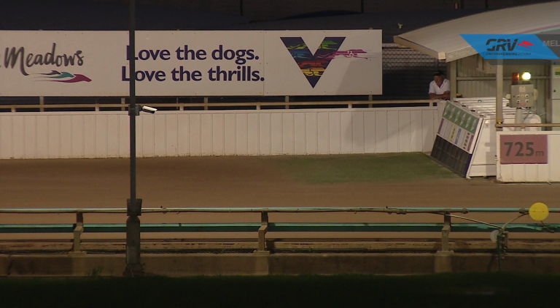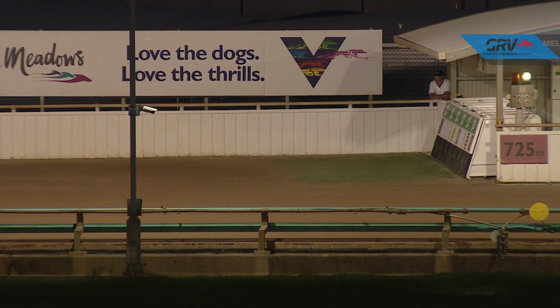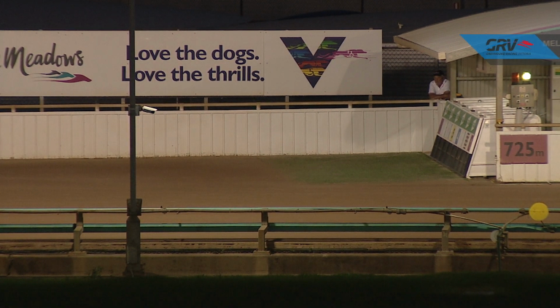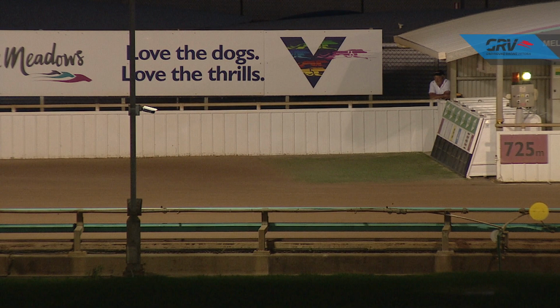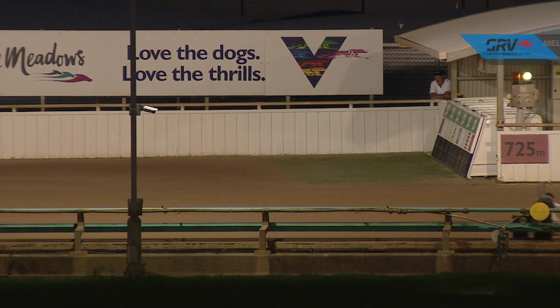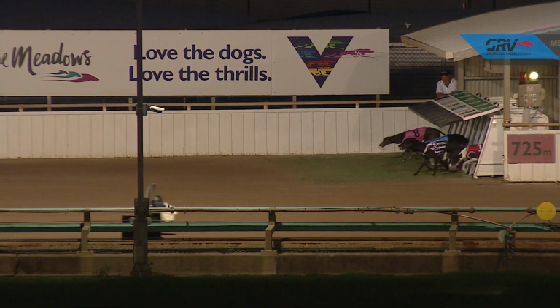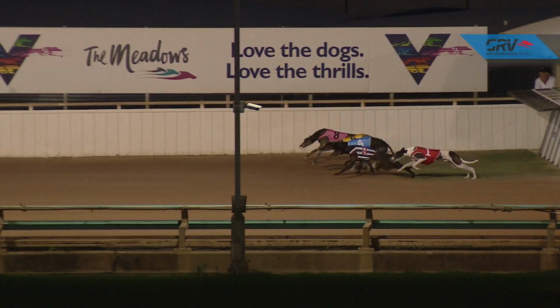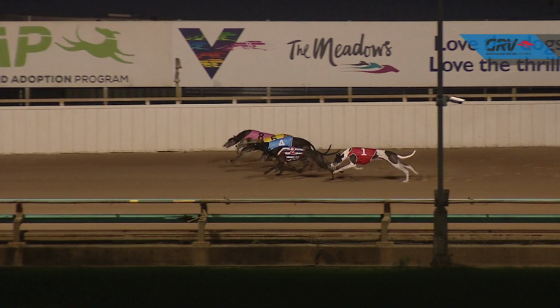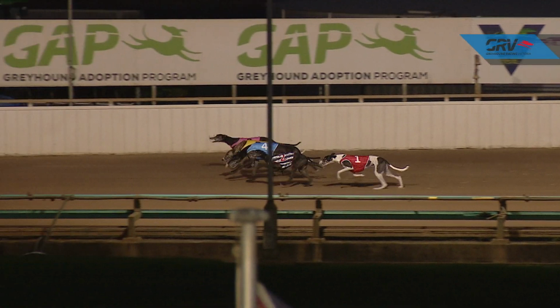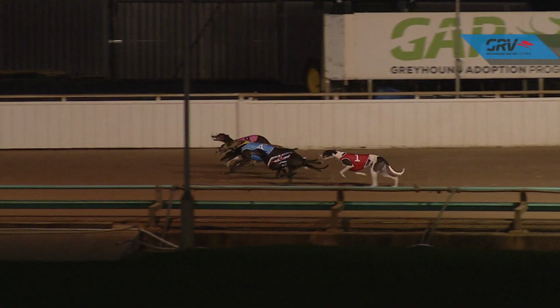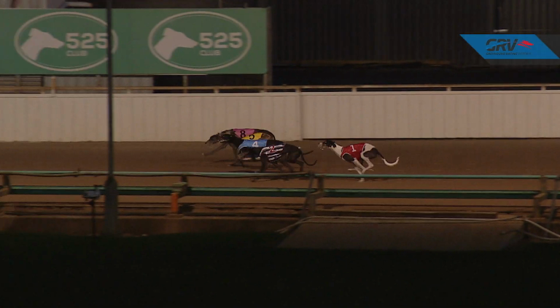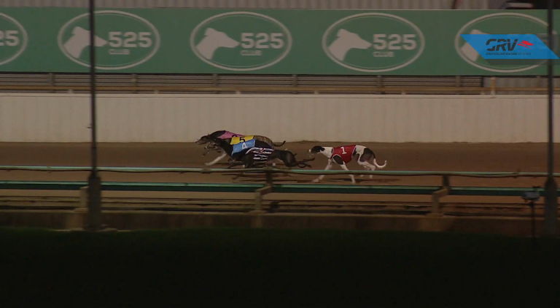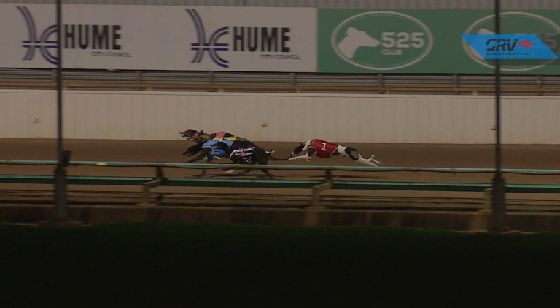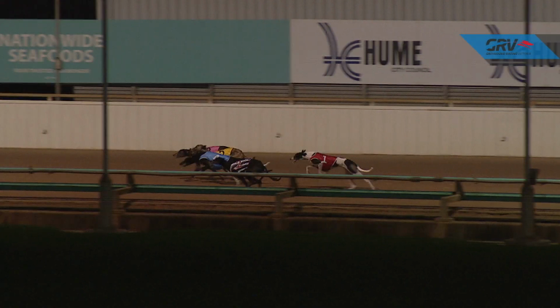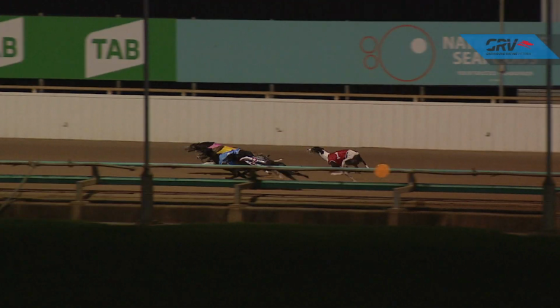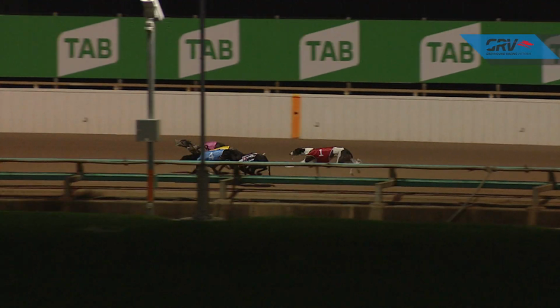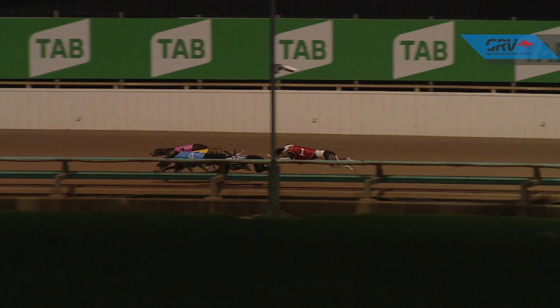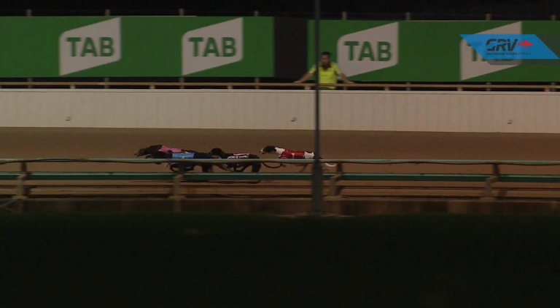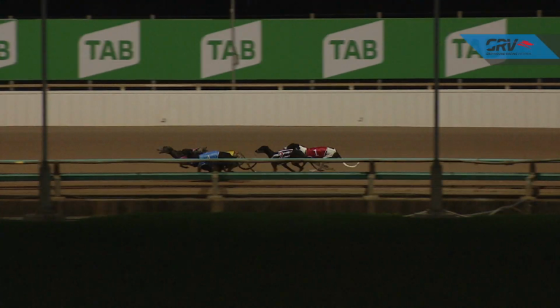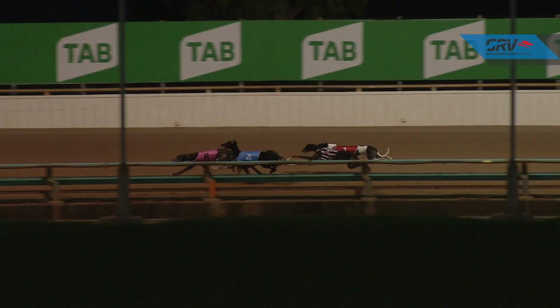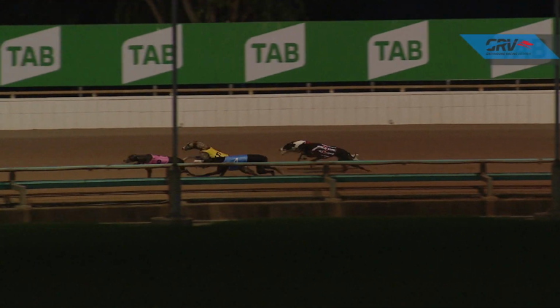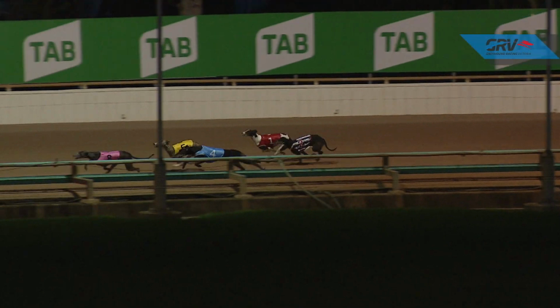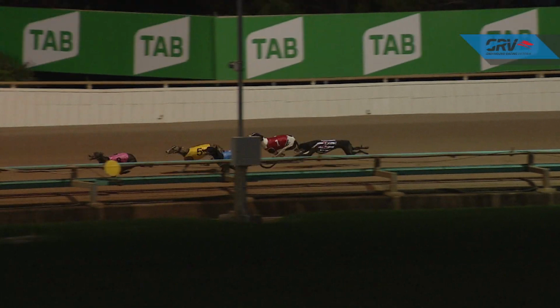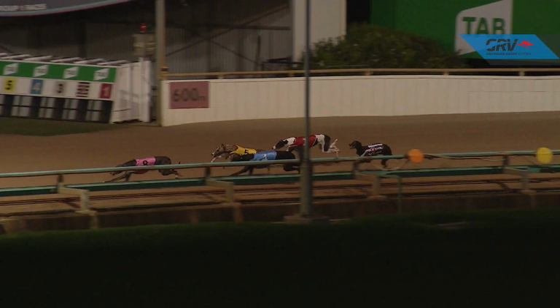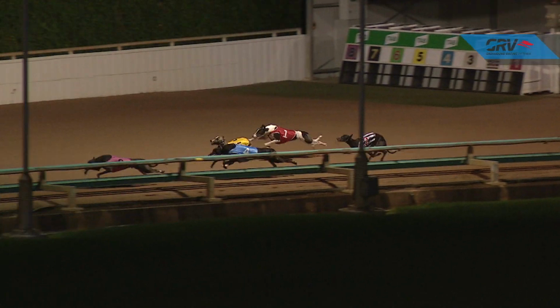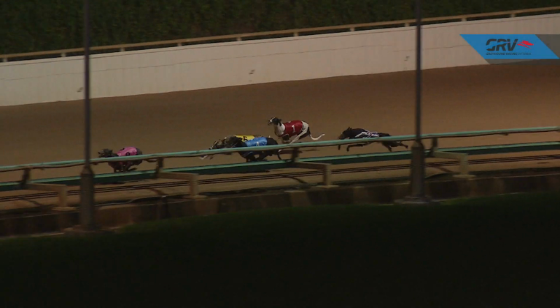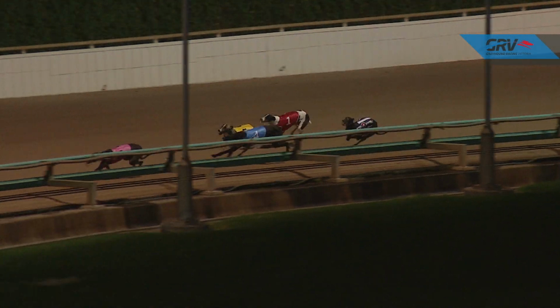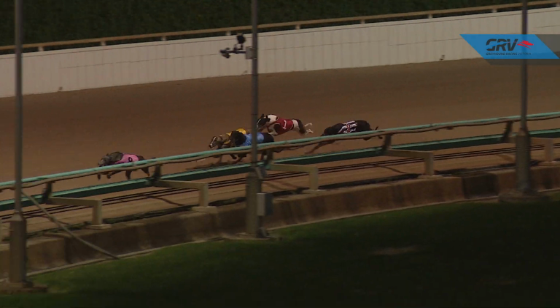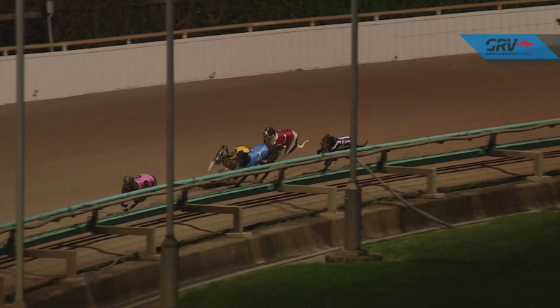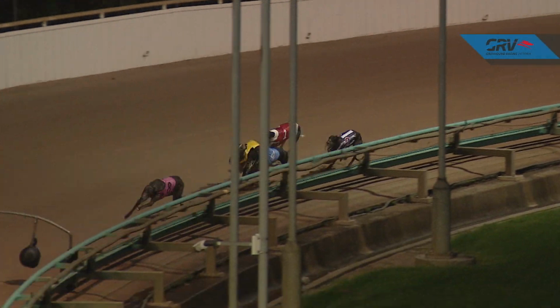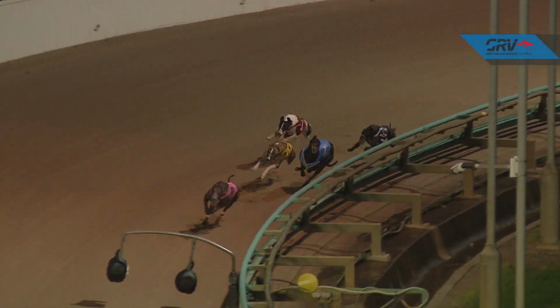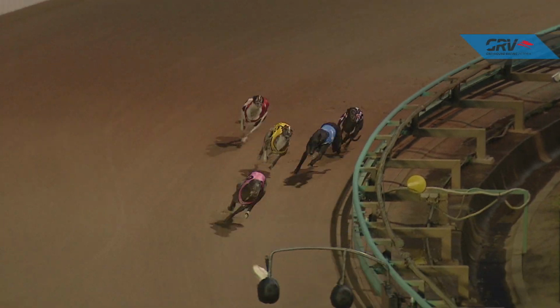And they're set down and racing! True Detective one of the first away, but wide and slow to begin. Black Canvas going fast in the center. Berski Bar moves towards the lead, but True Detective takes over, leading by about four lengths, down to Berski Bar and Jayville Slick.